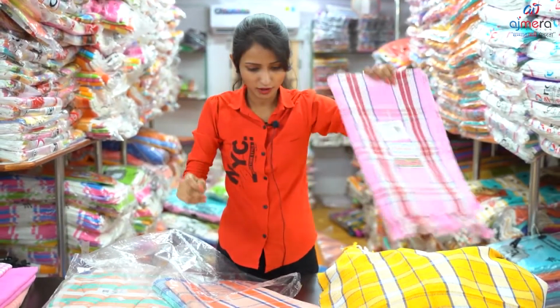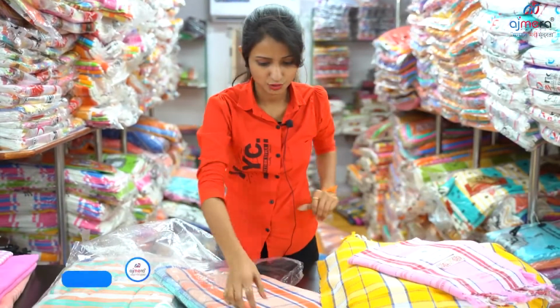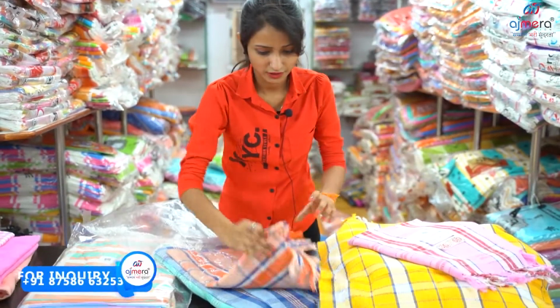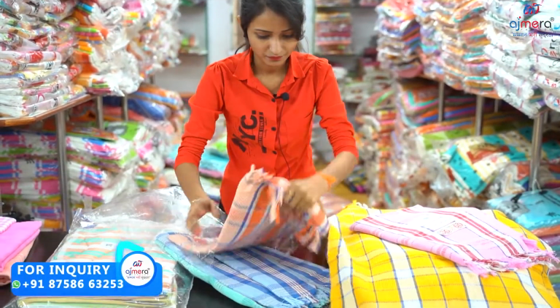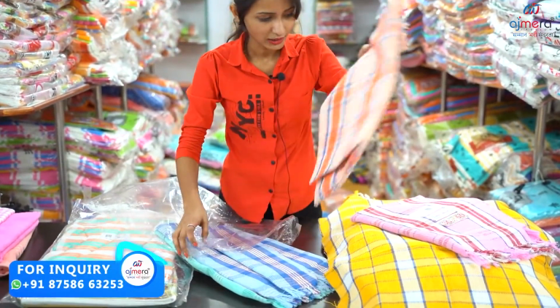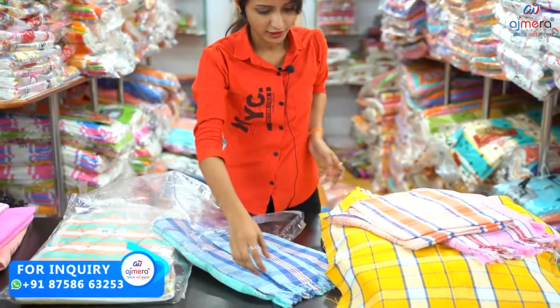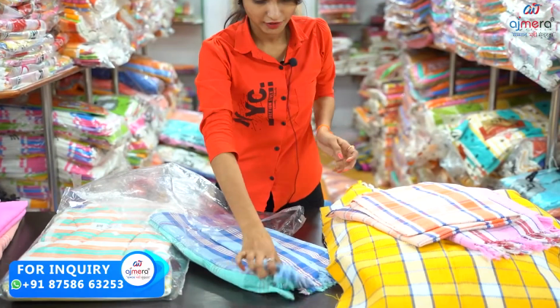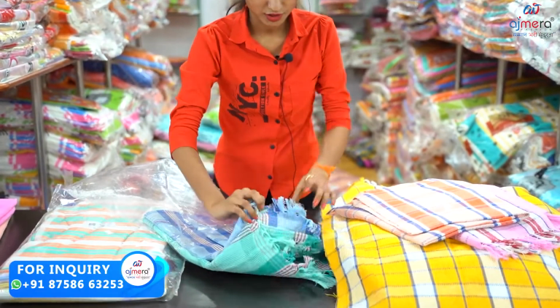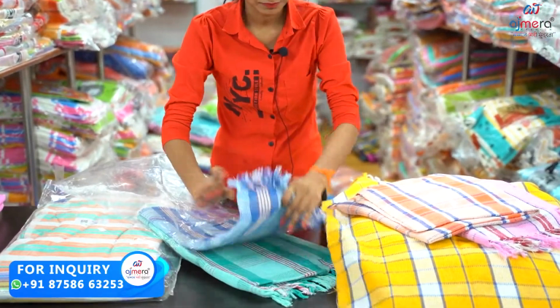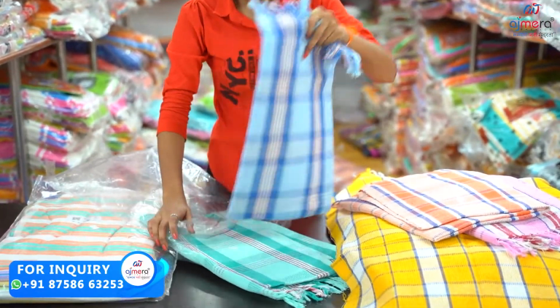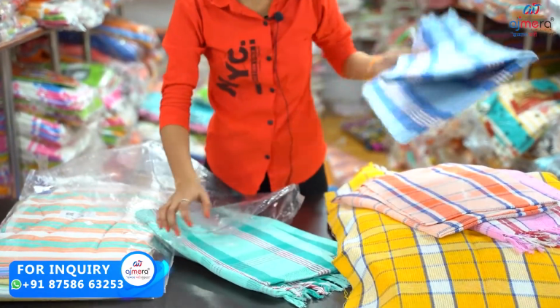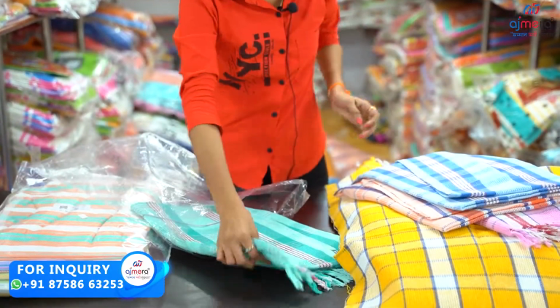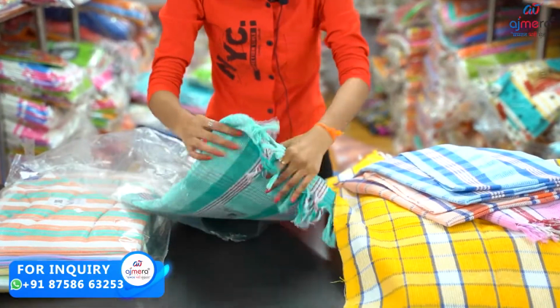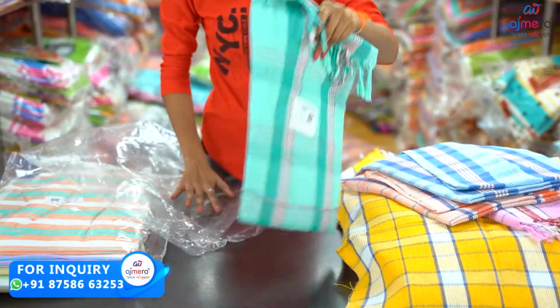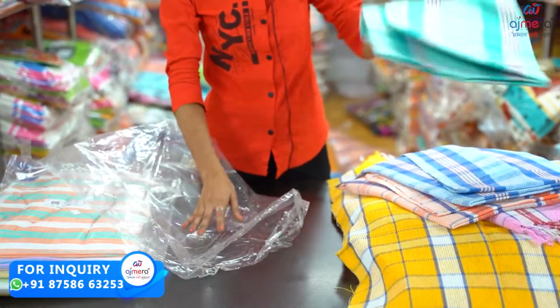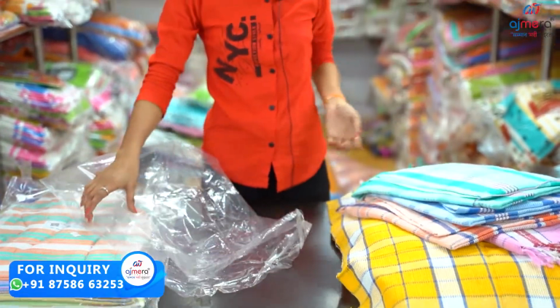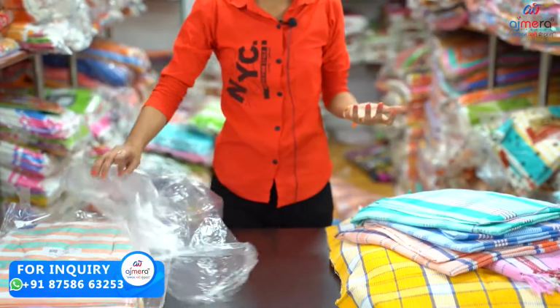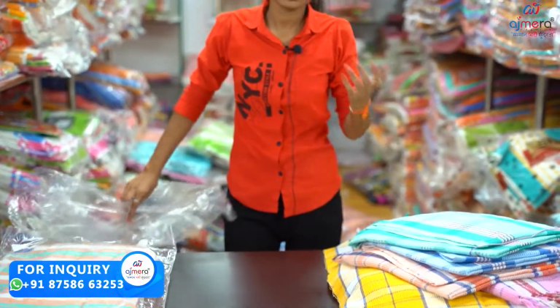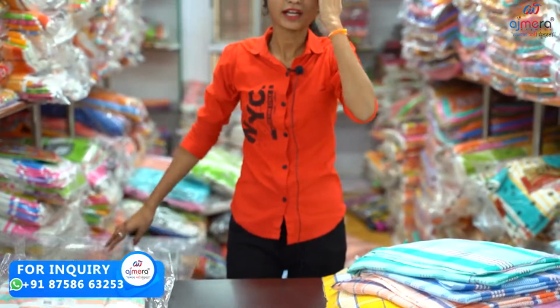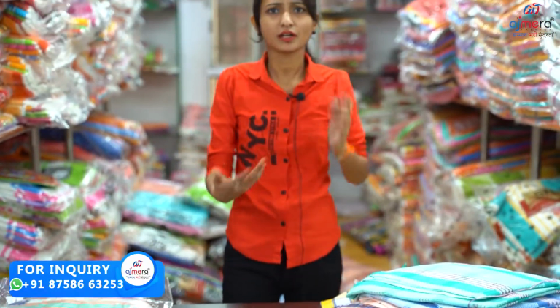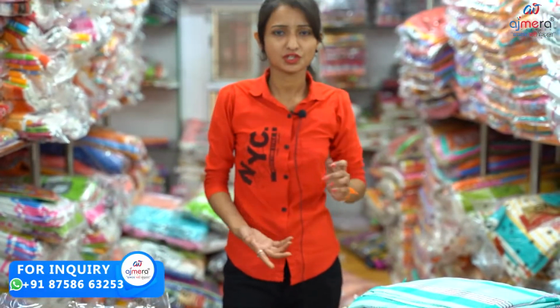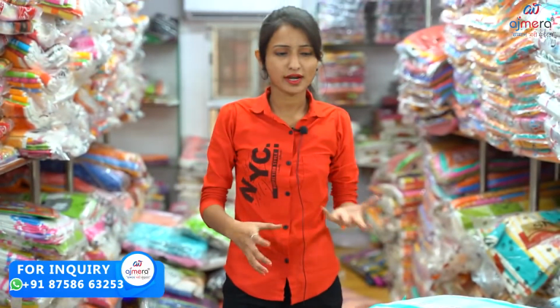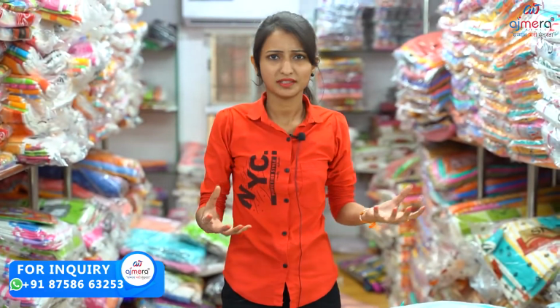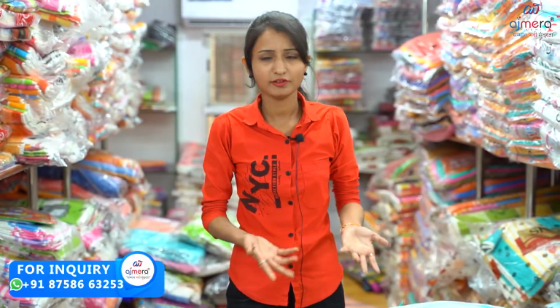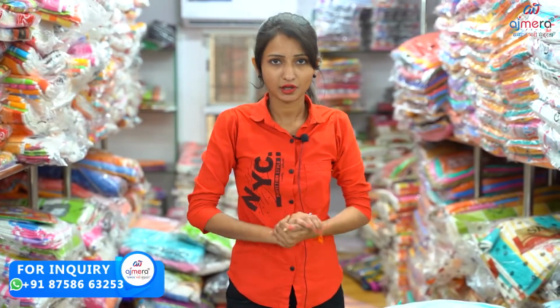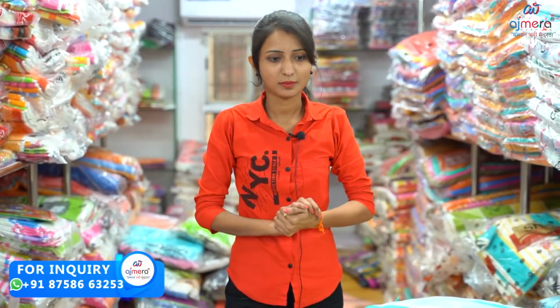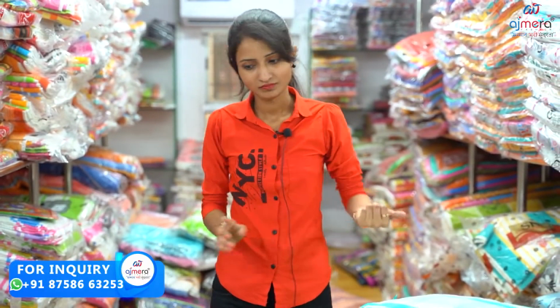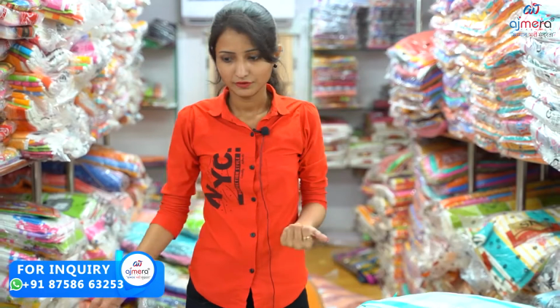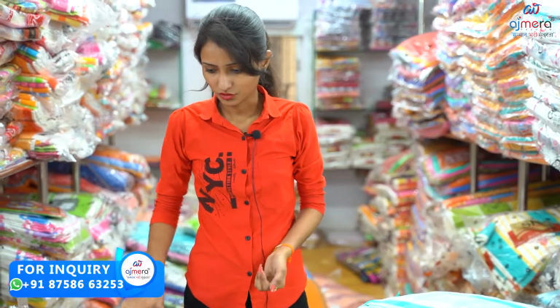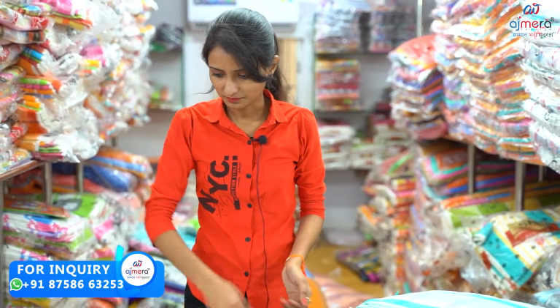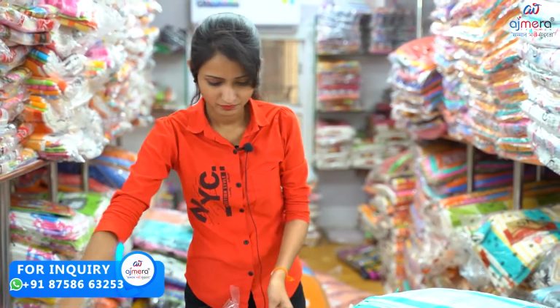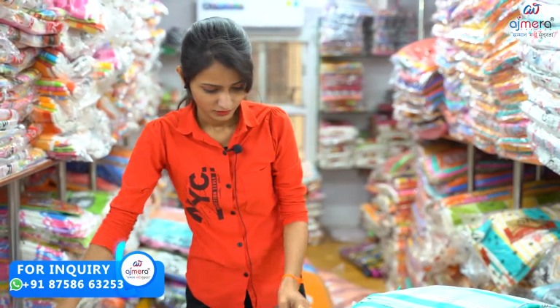I will show you how to put a different color. I will show you how to use a cotton towel regularly. I will also show you how to put a little bit of a plastic bag.